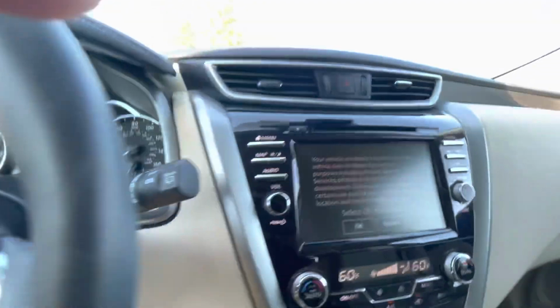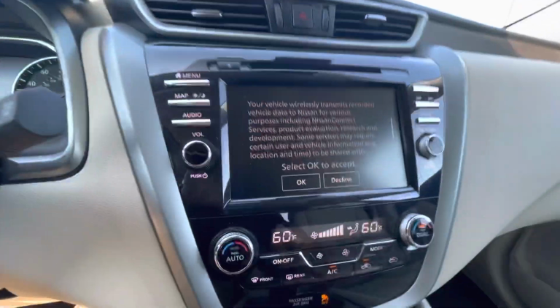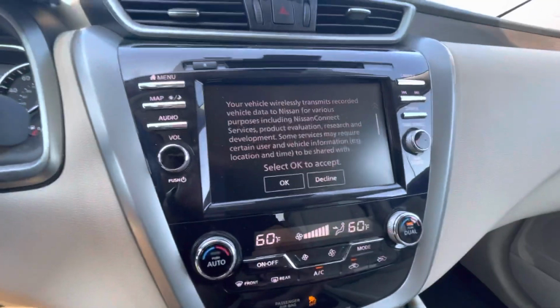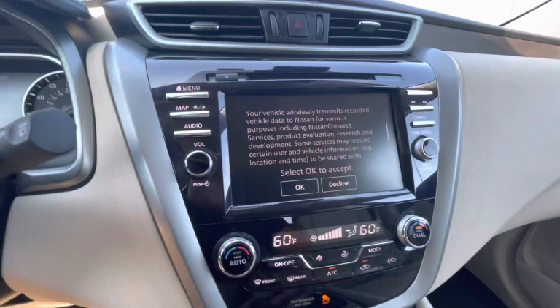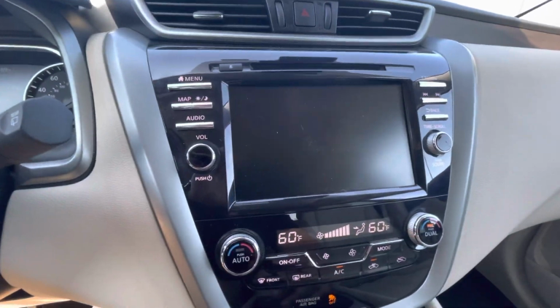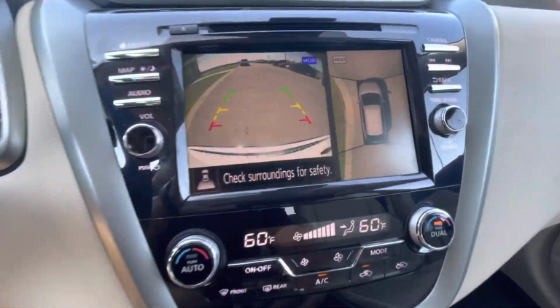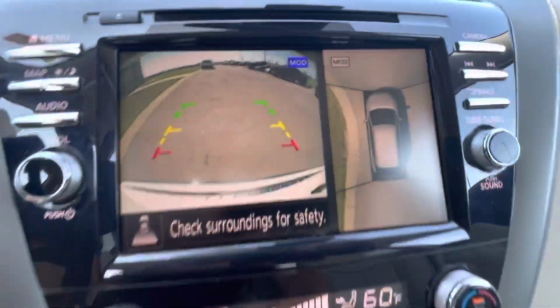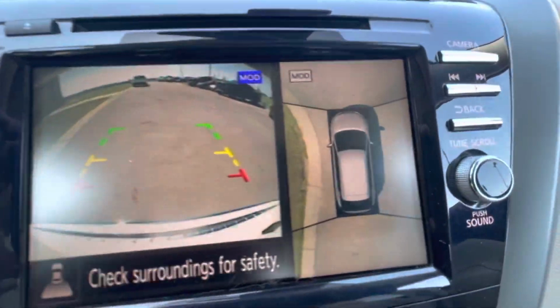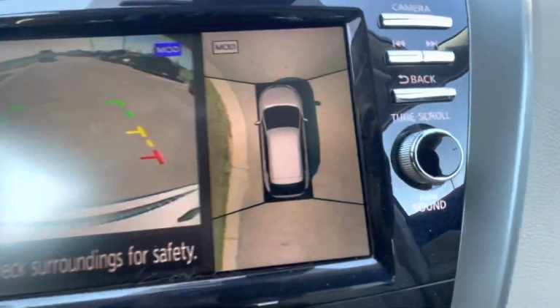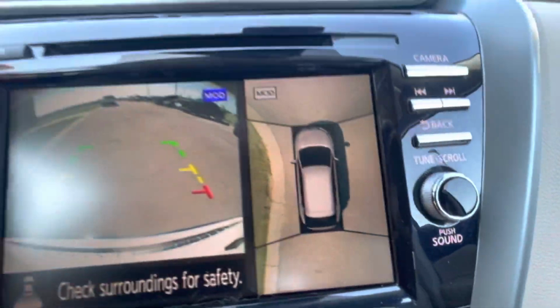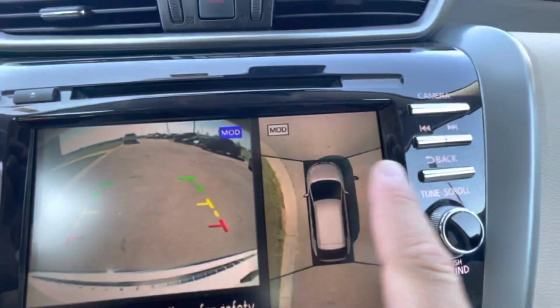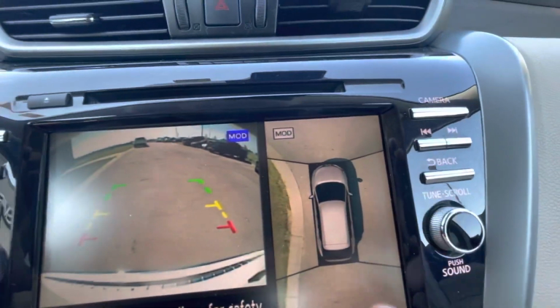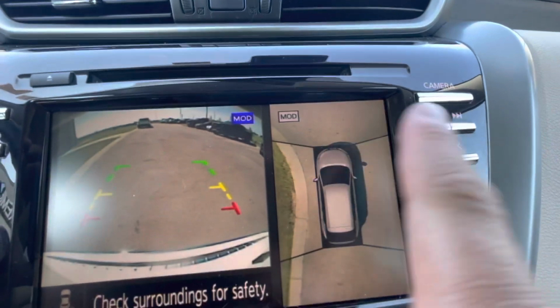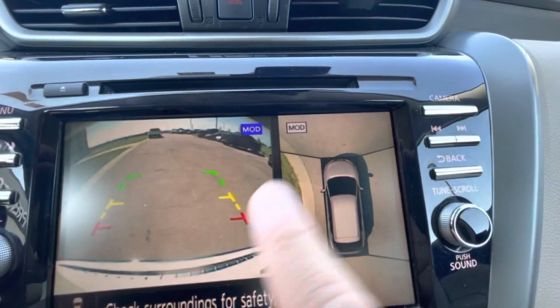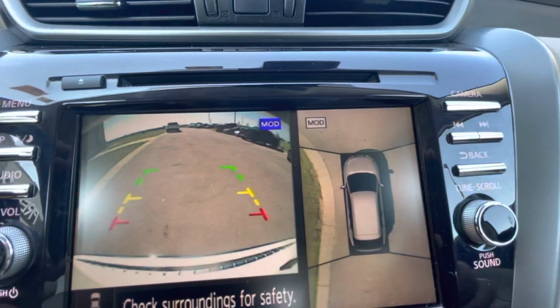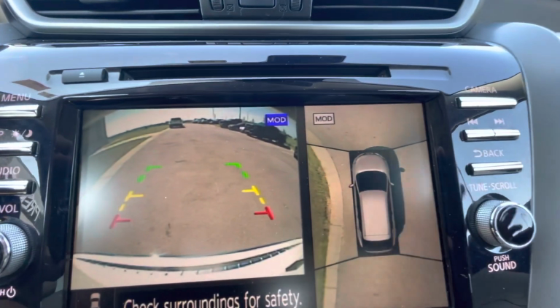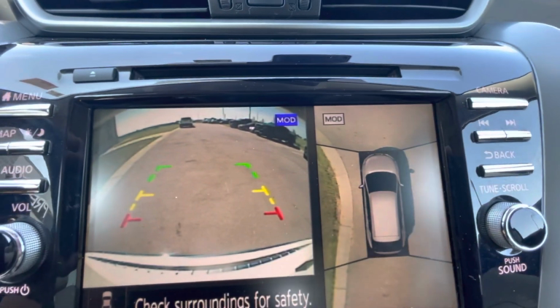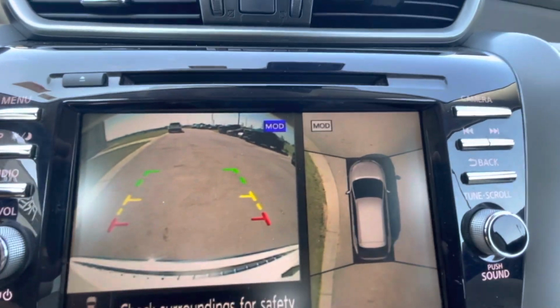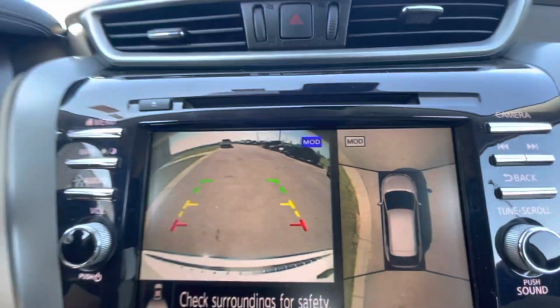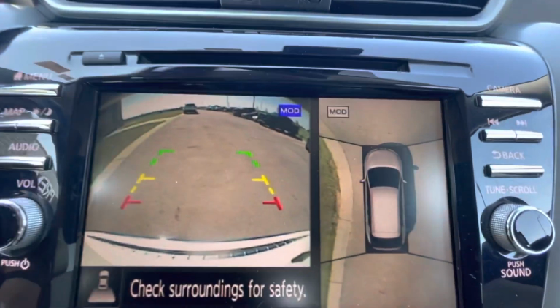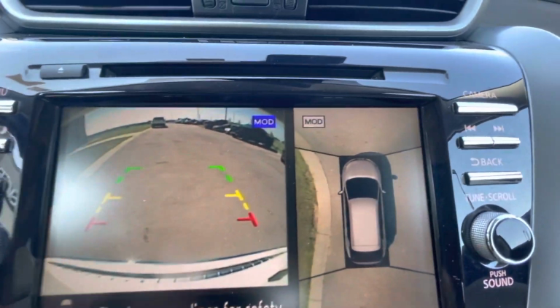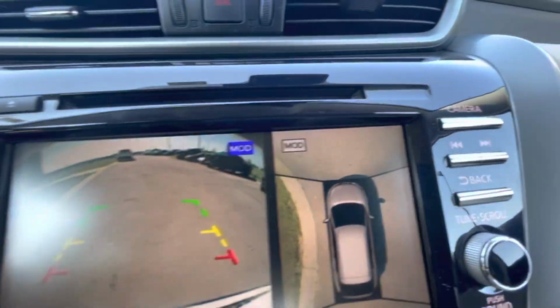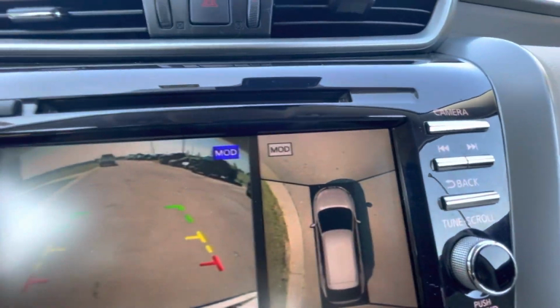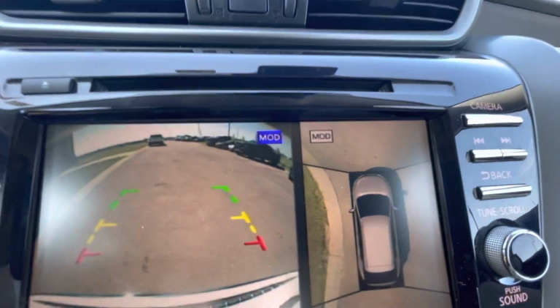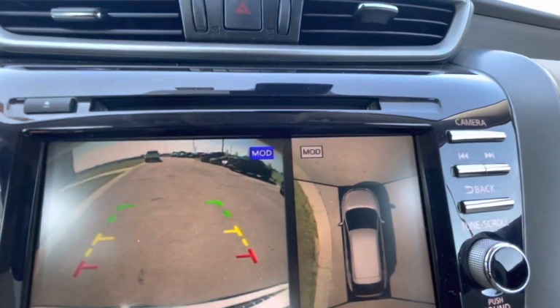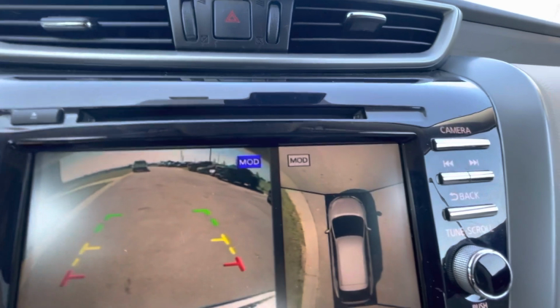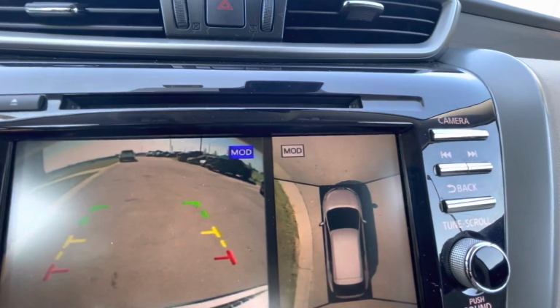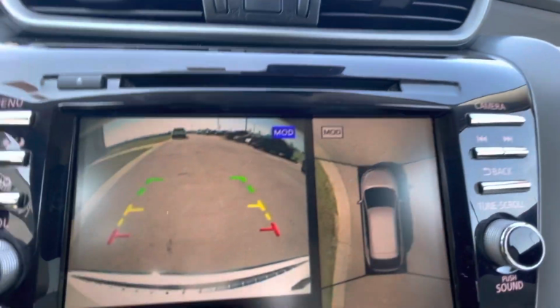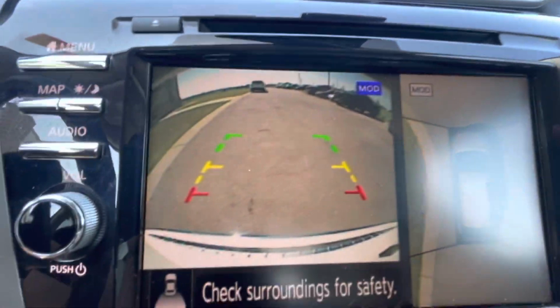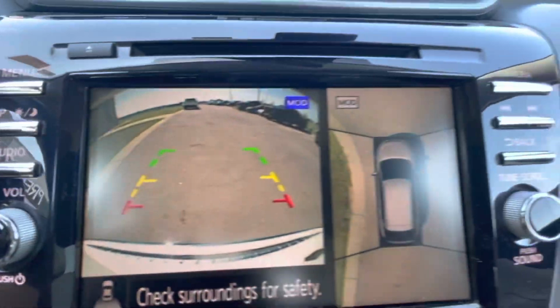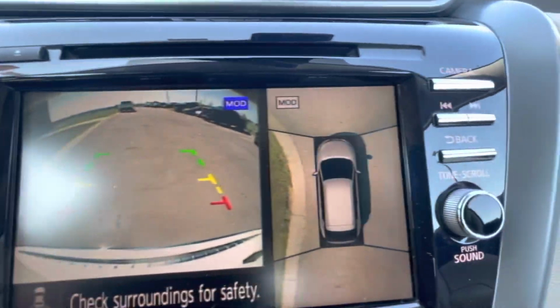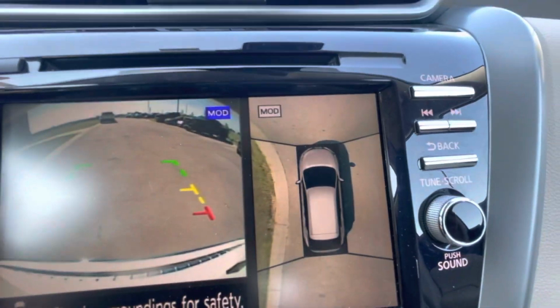It has another cool feature — it has a 360 camera, you can see it right here. The 360 camera shows you all around when you're parking, so that way you have a much better view.